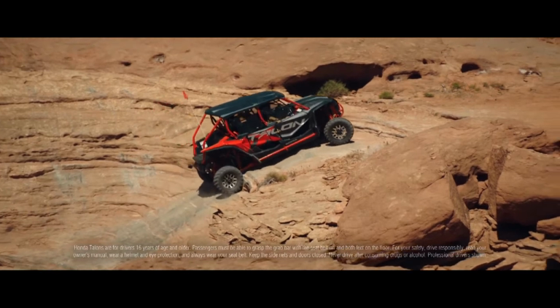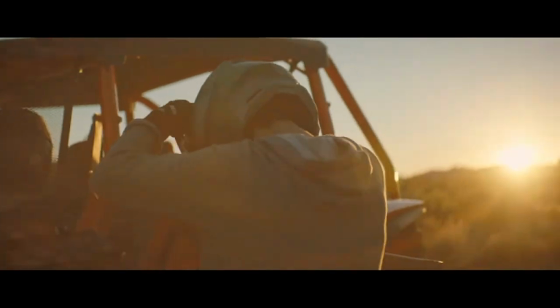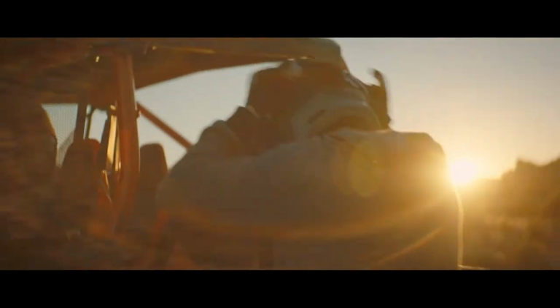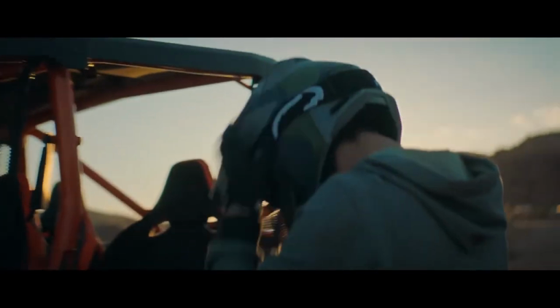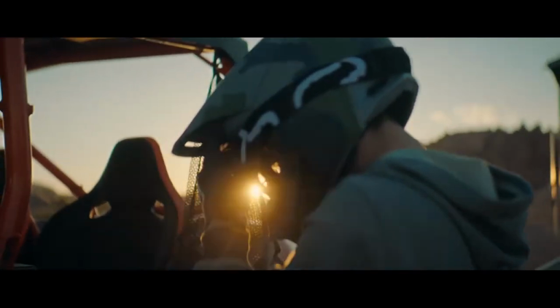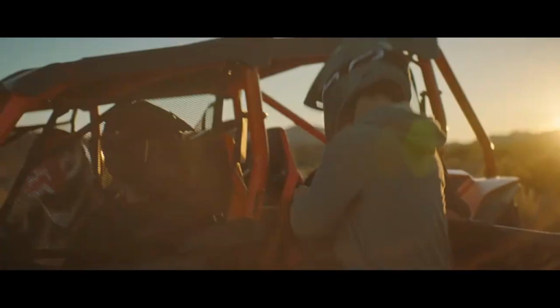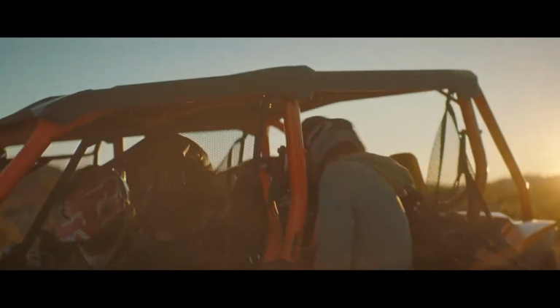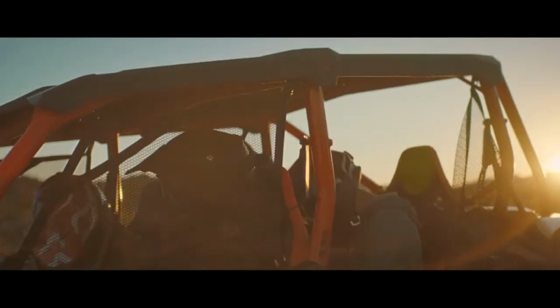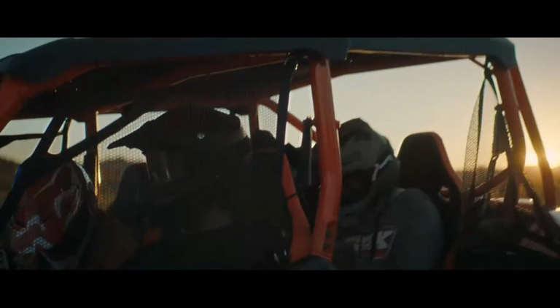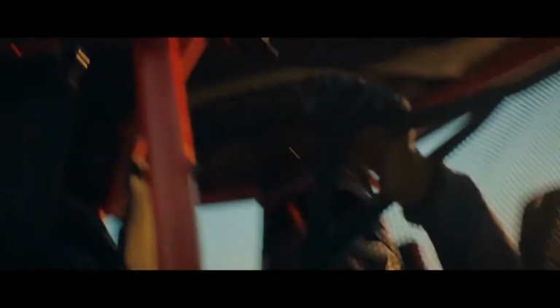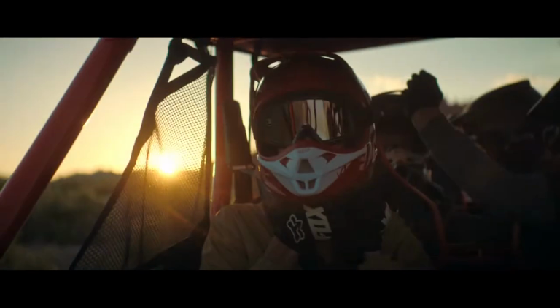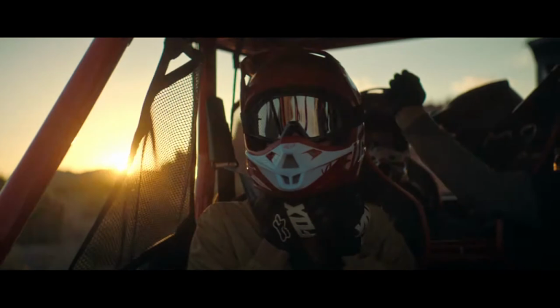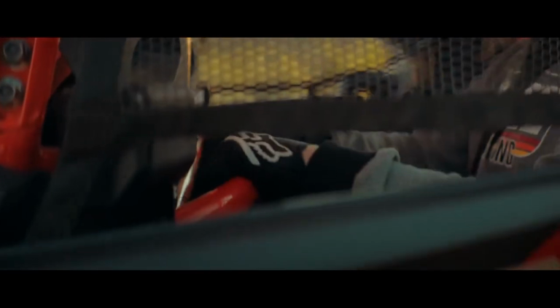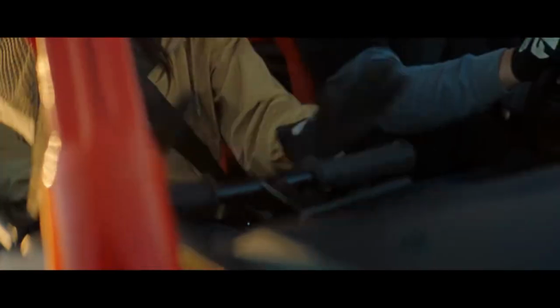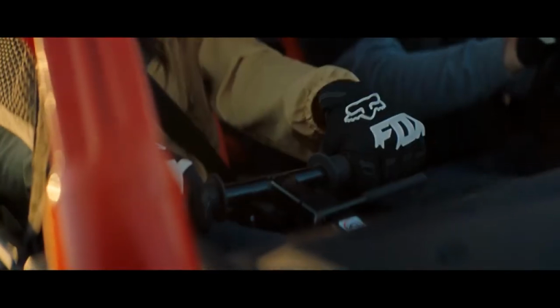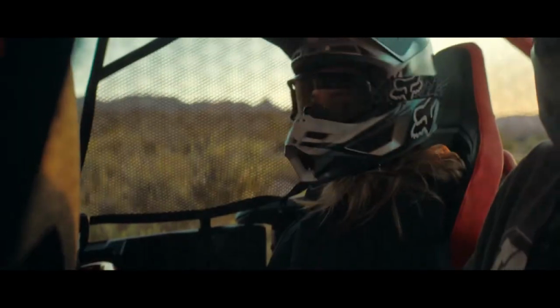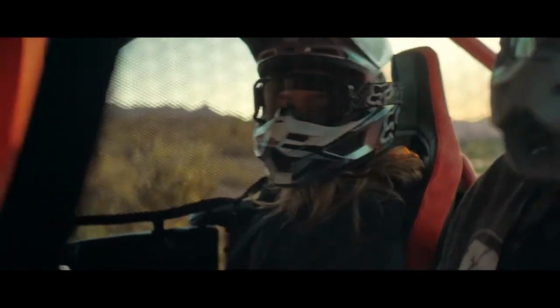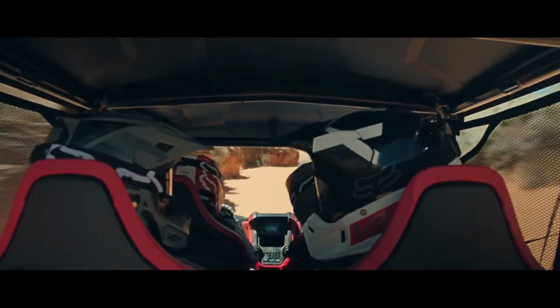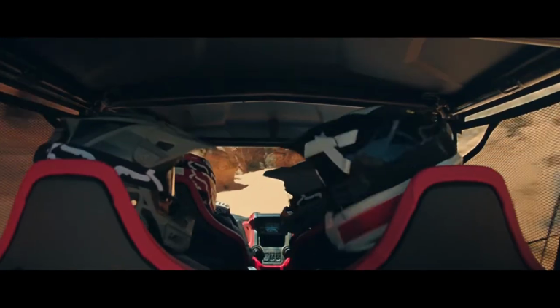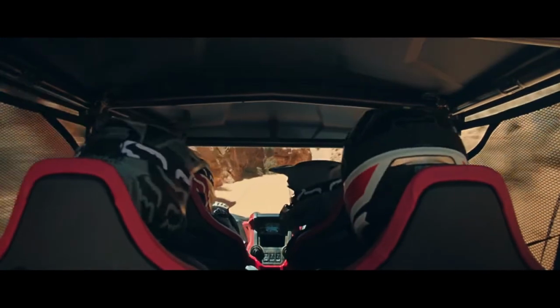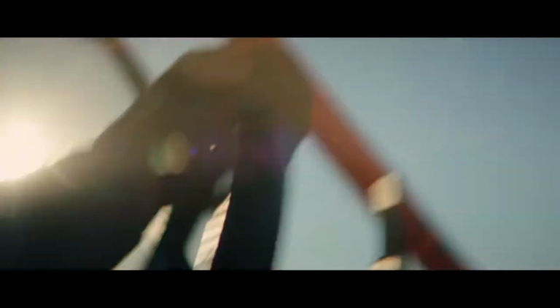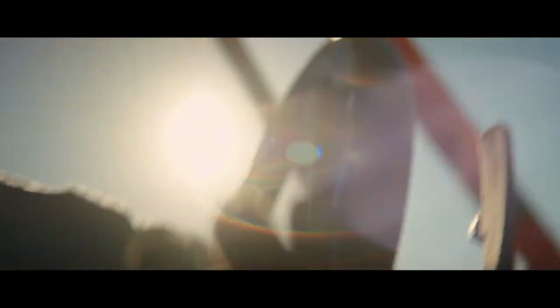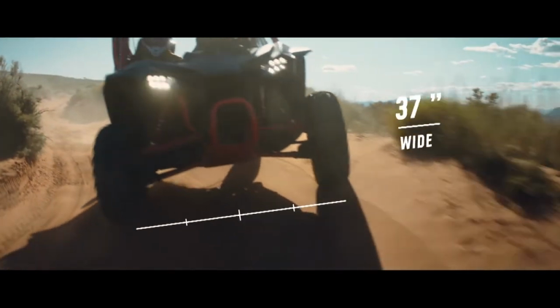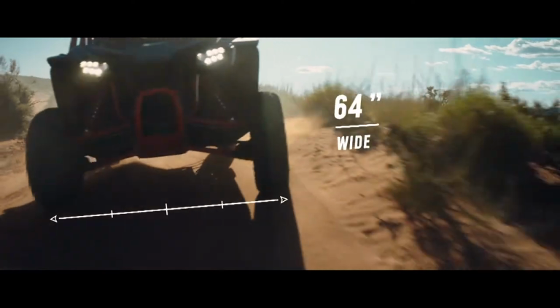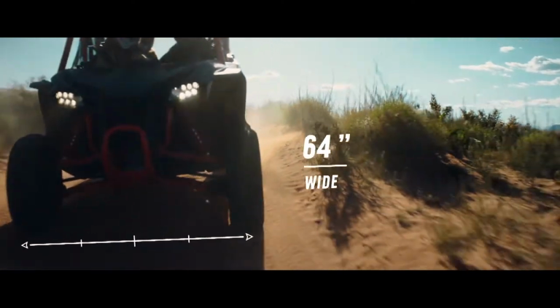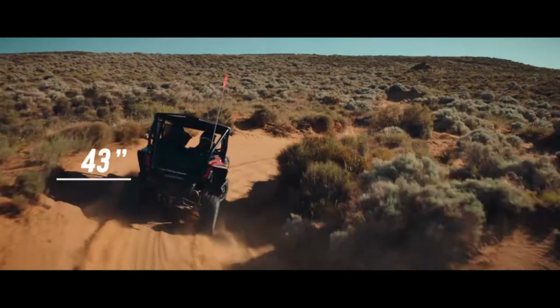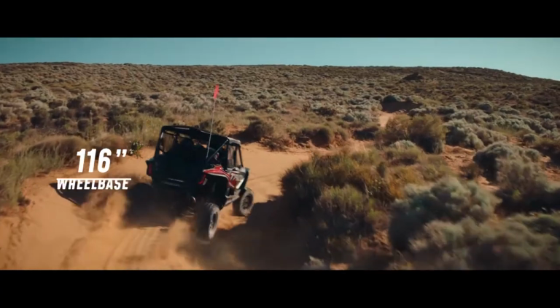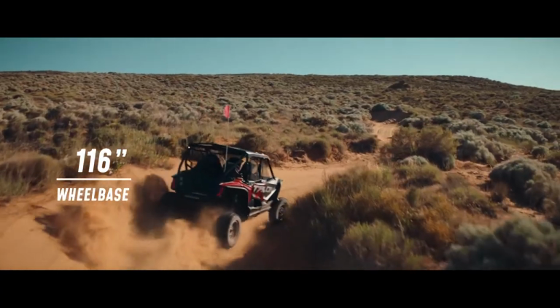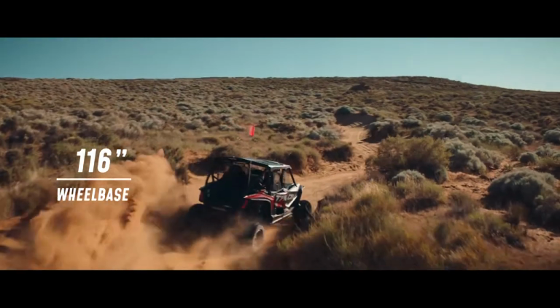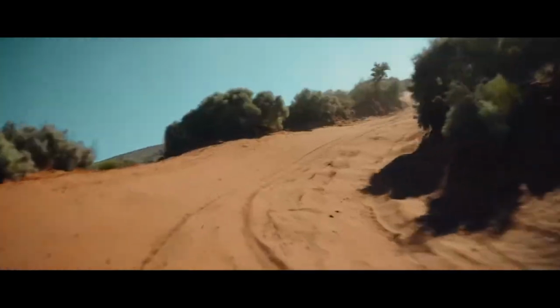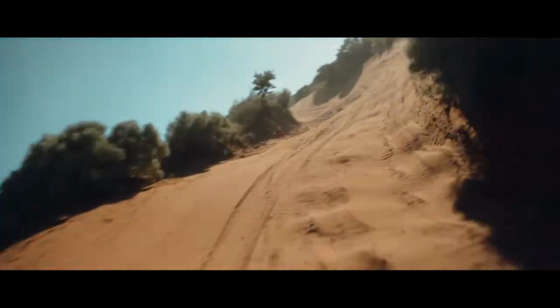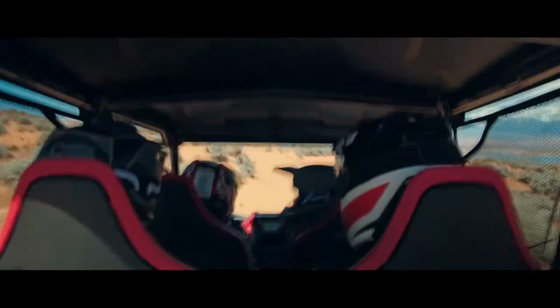For backseat passengers we bring you stadium seating. Occupants sit a few inches higher and tucked in for improved visibility, legroom, and overall comfort. The 64-inch stance and 116-inch wheelbase are ideal for trails and open terrain alike.